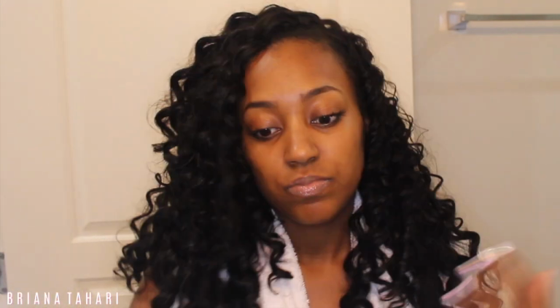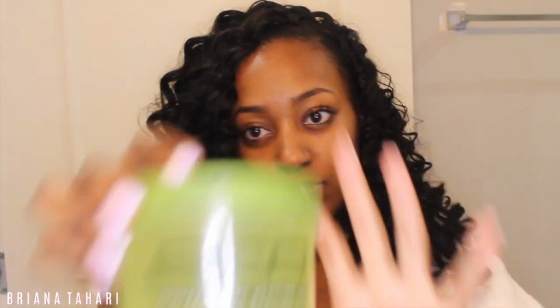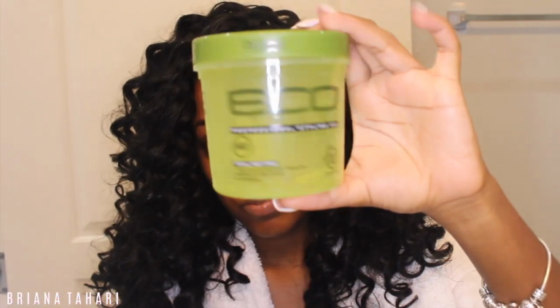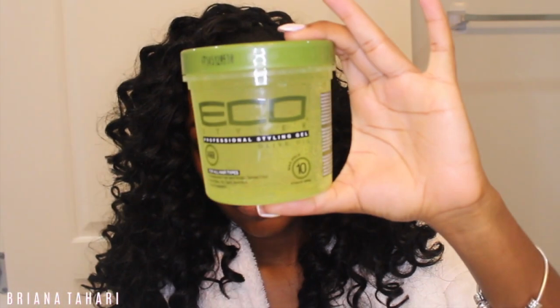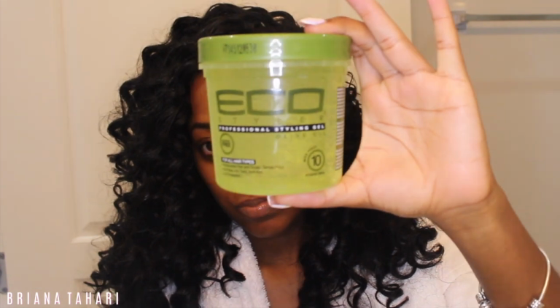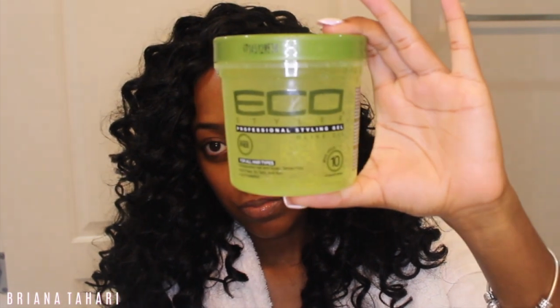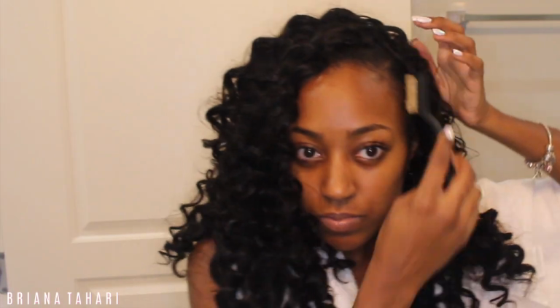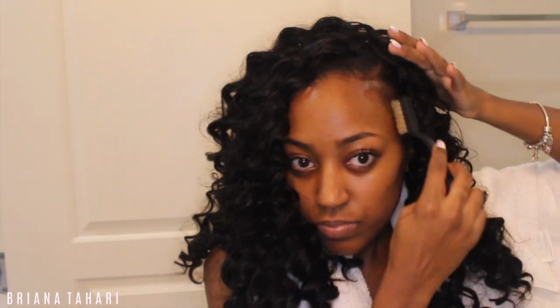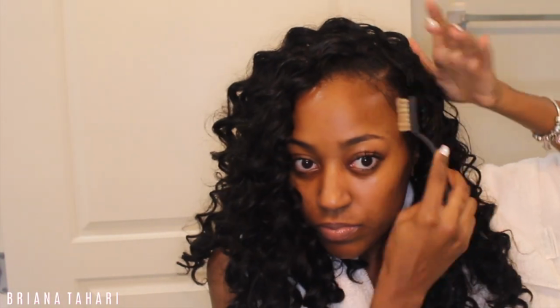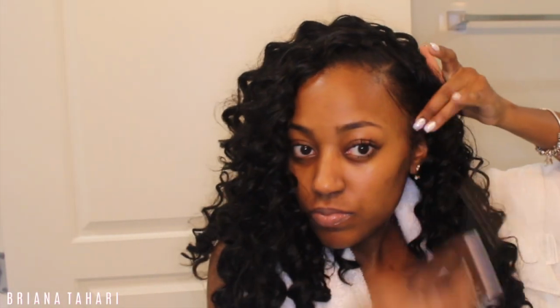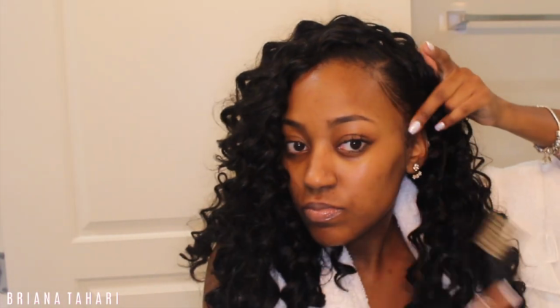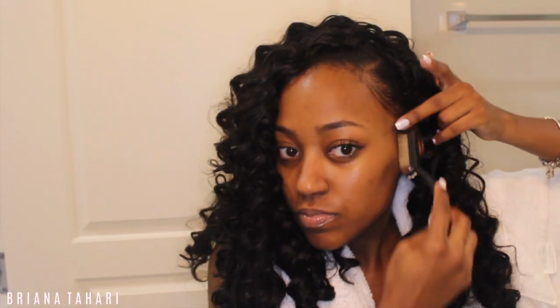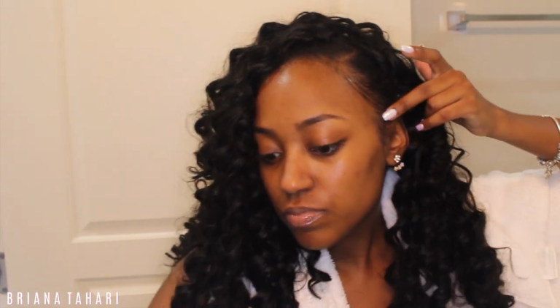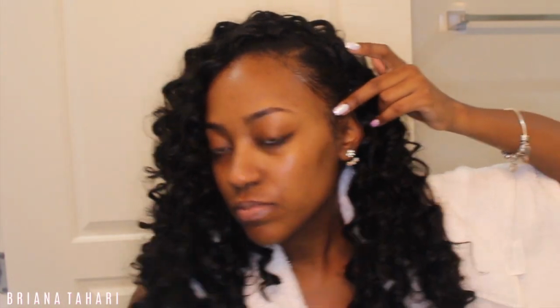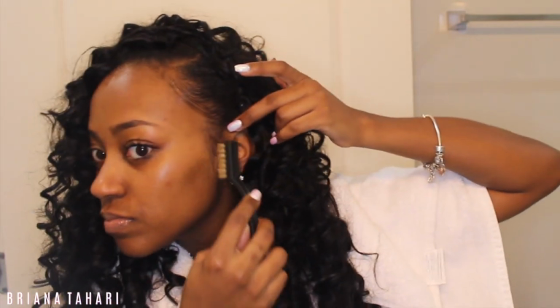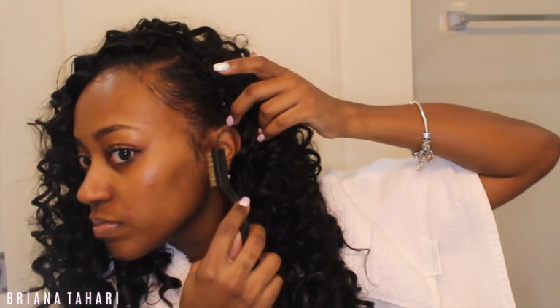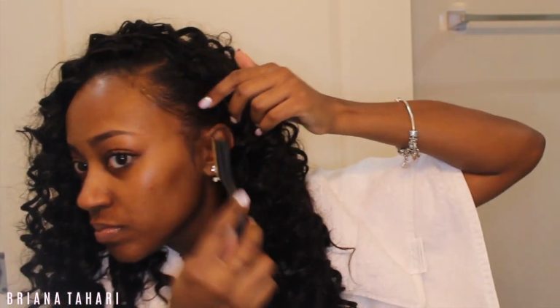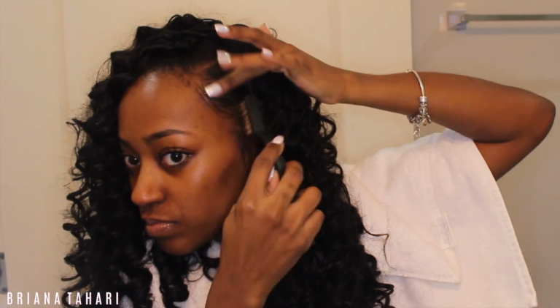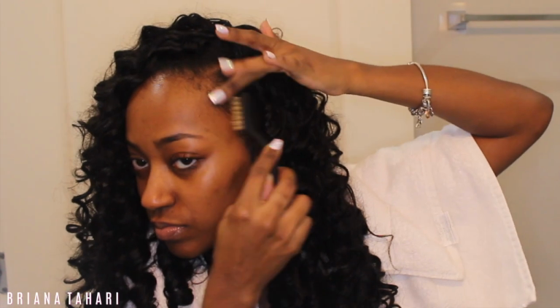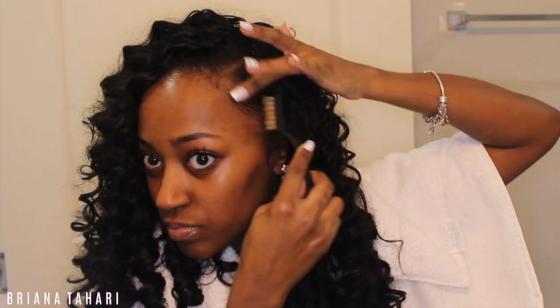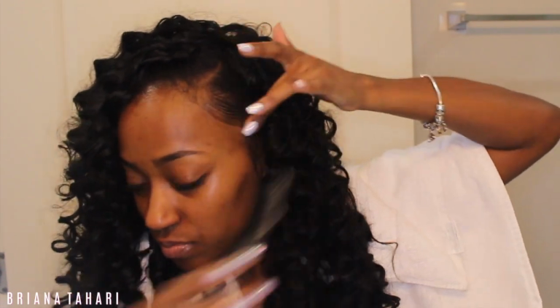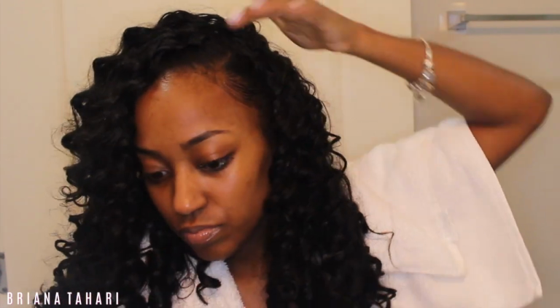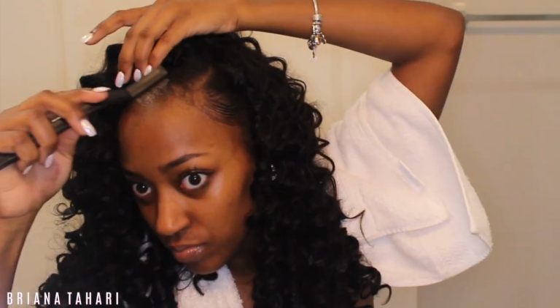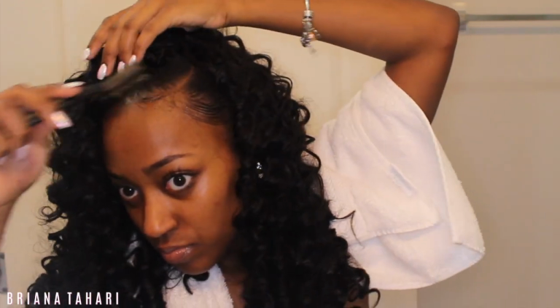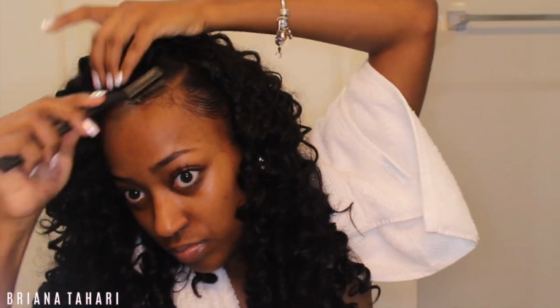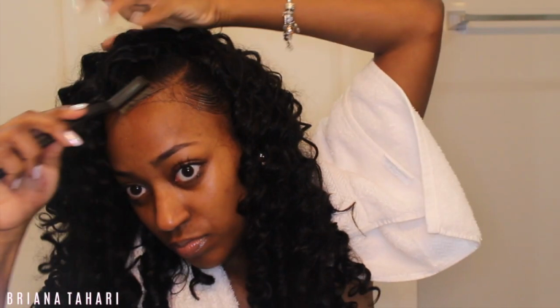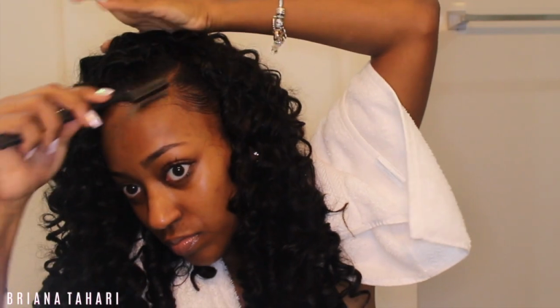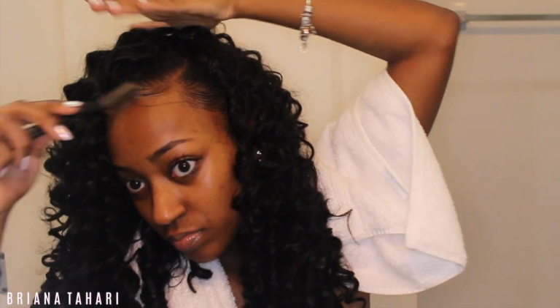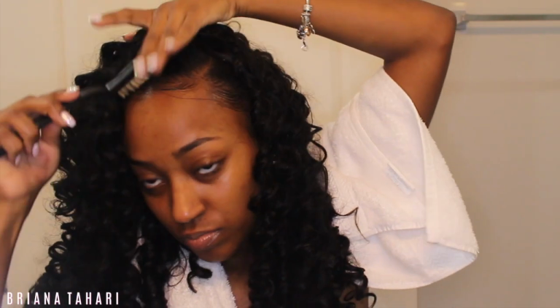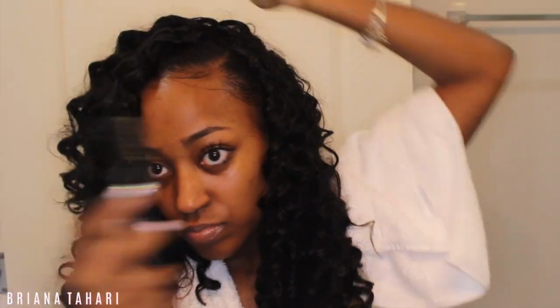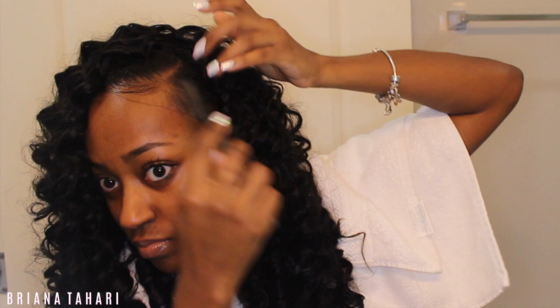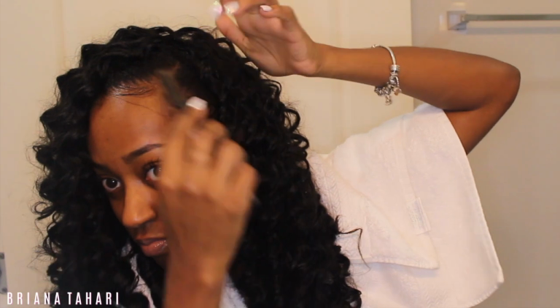Next, going in with my ego styler on the edges. You can either use this or edge control, but because my hair was wet I thought the ego styler would be better since it works well with wet hair.